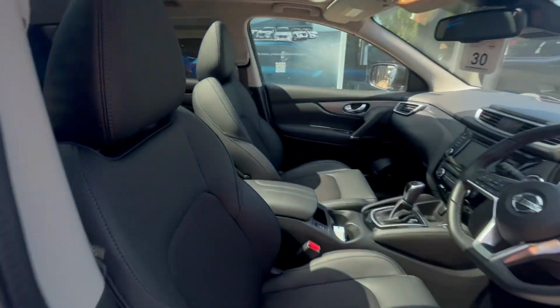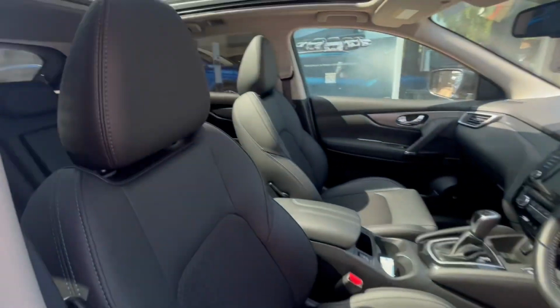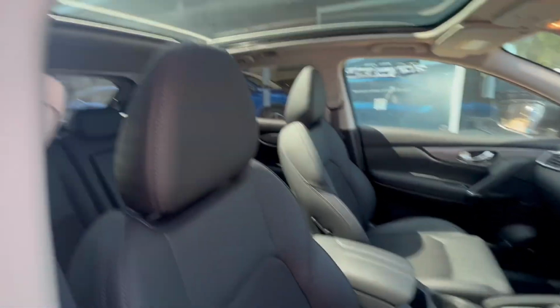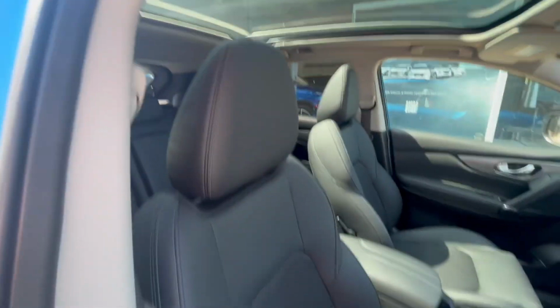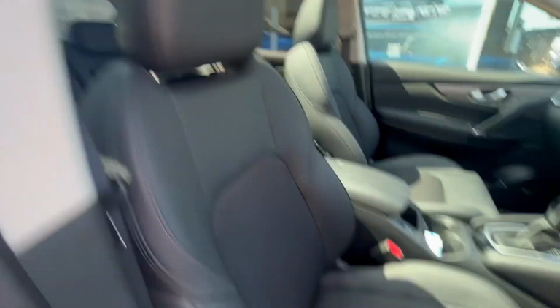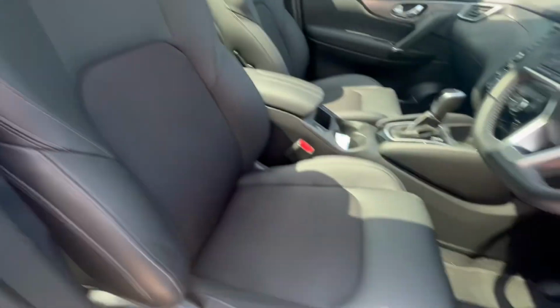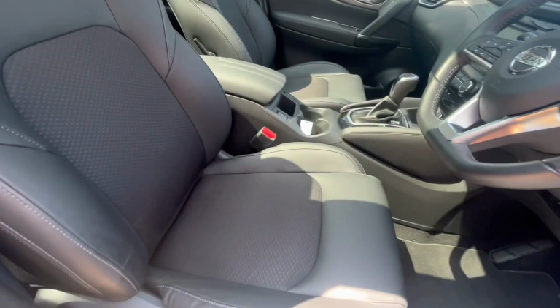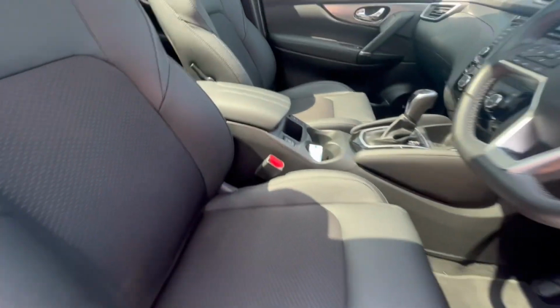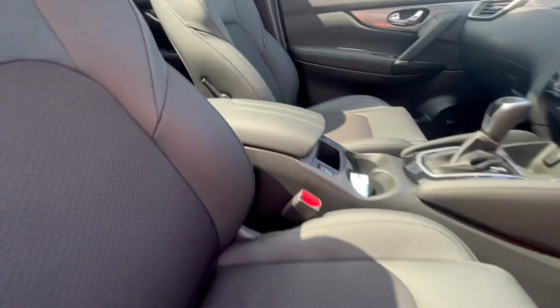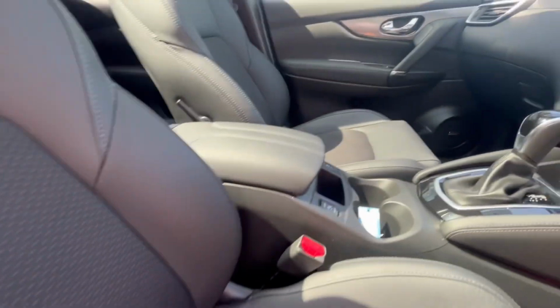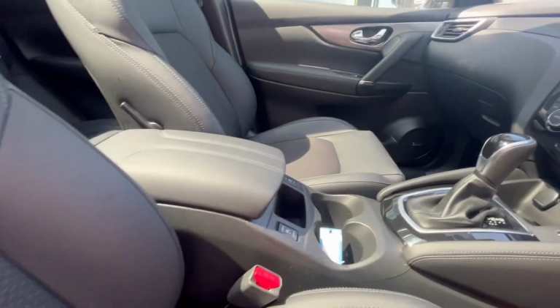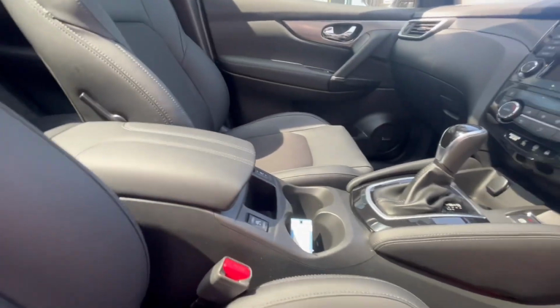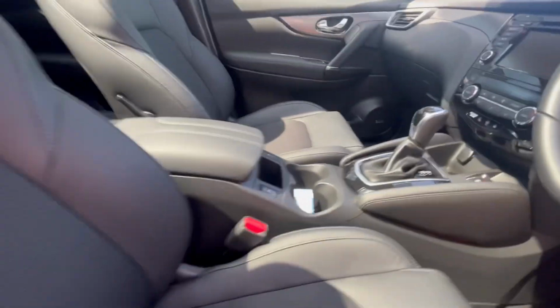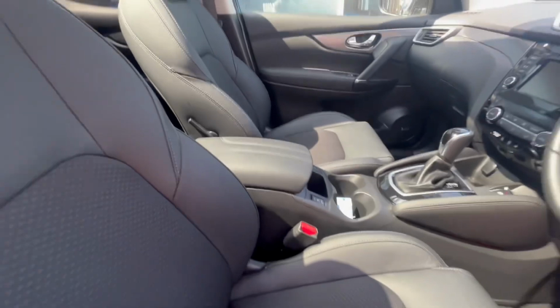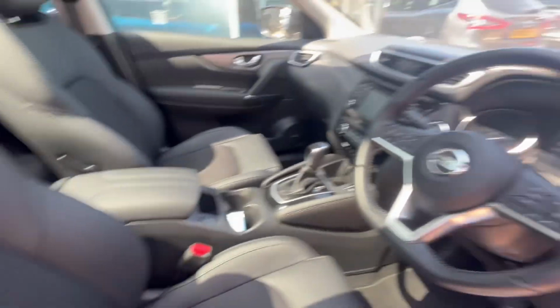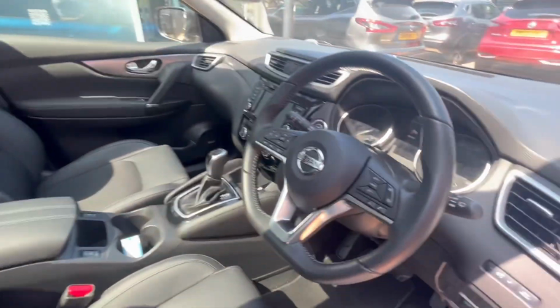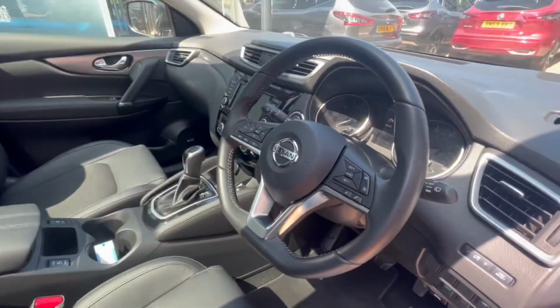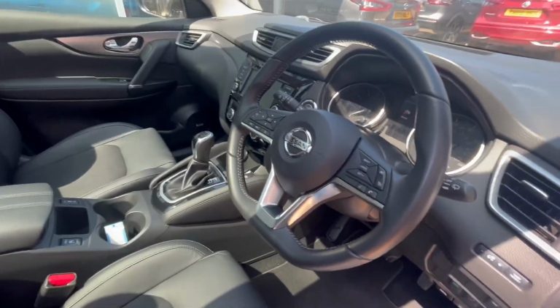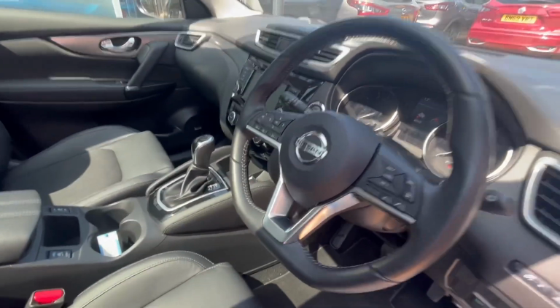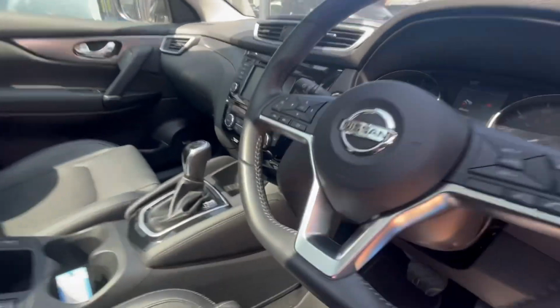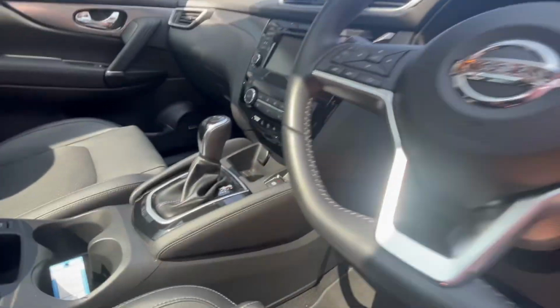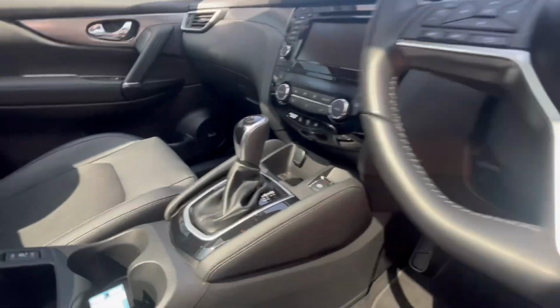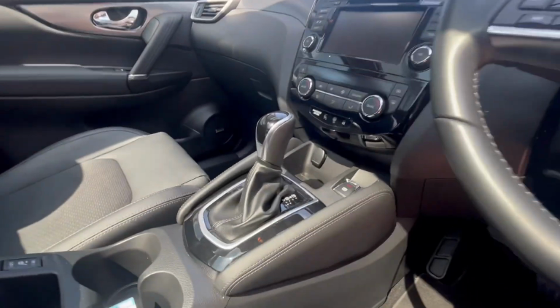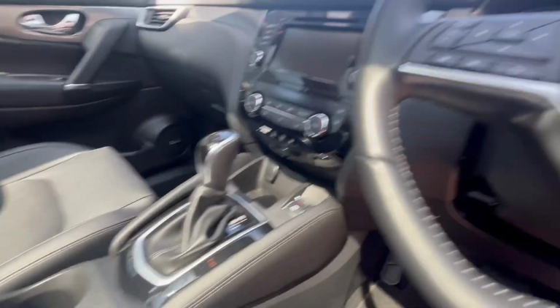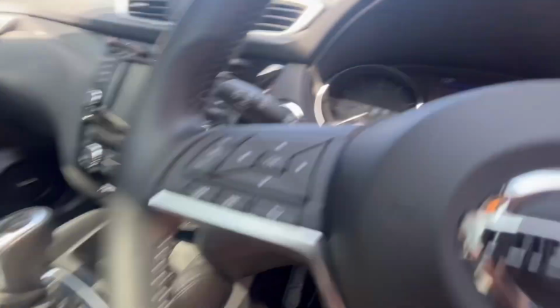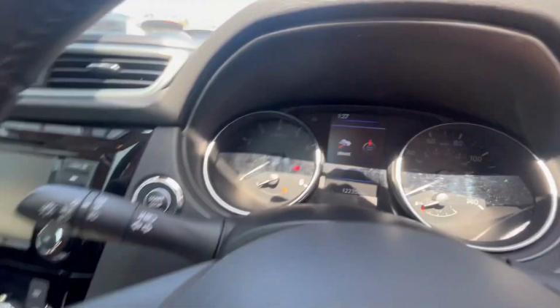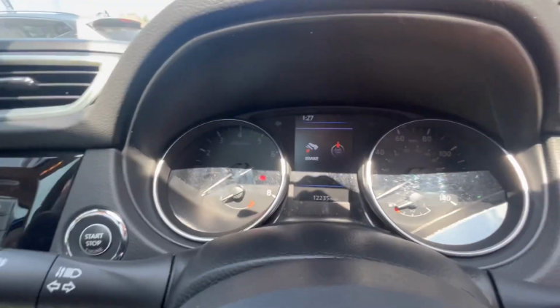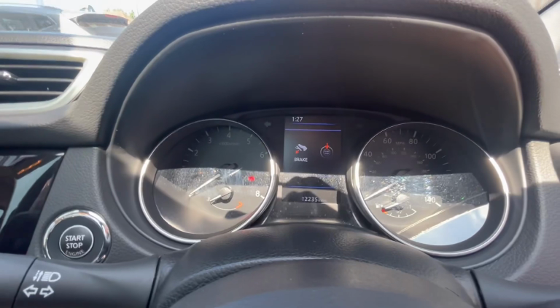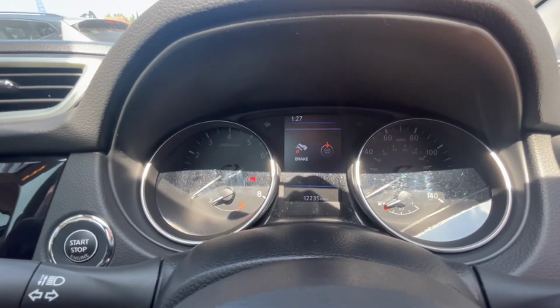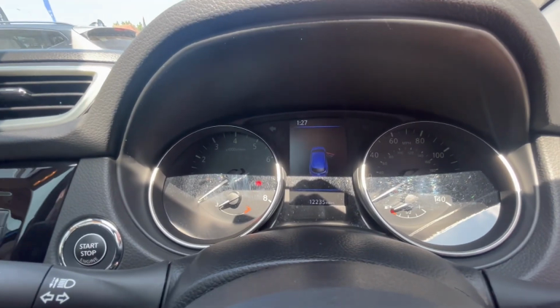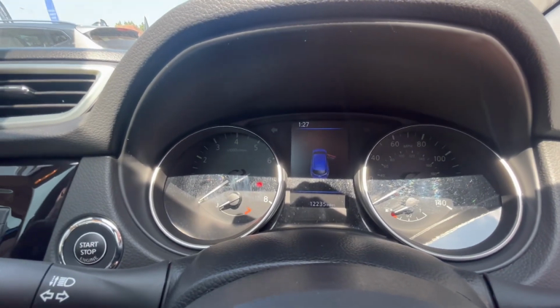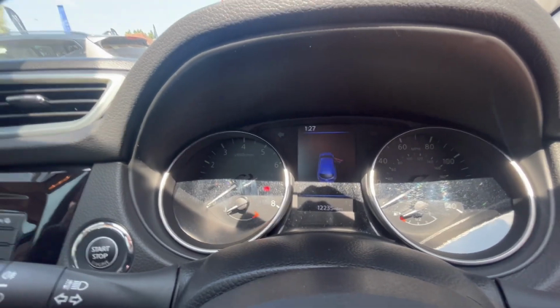The interior features partial leather and cloth seats, leather gear knob, armrest and steering wheel as well. This vehicle is an automatic and it's only done 12,235 miles.